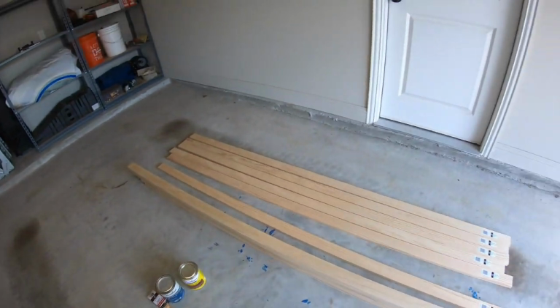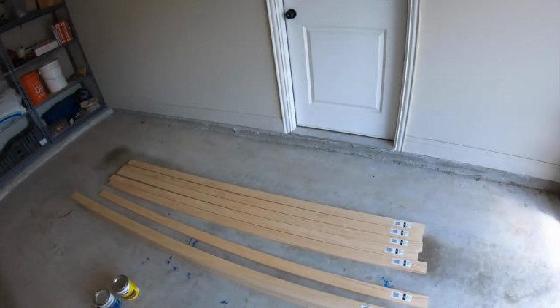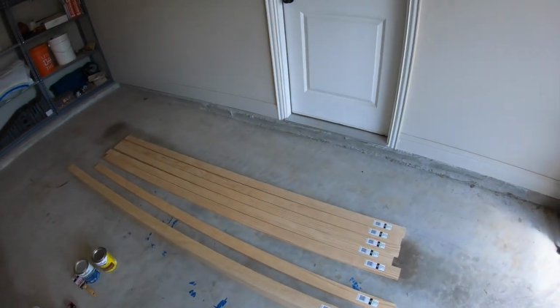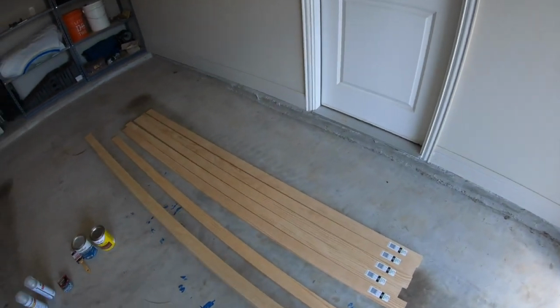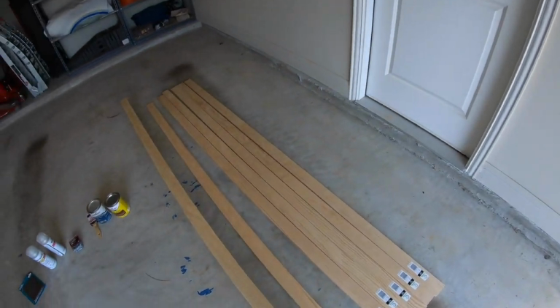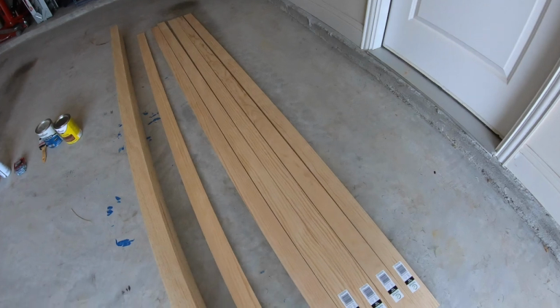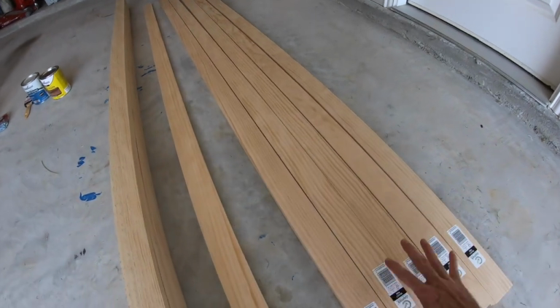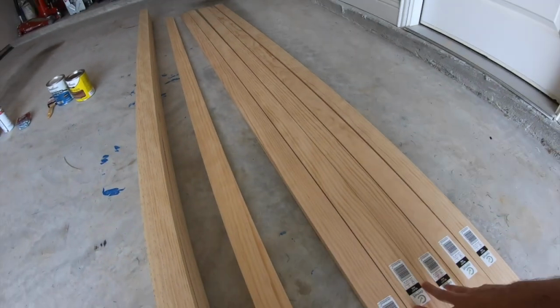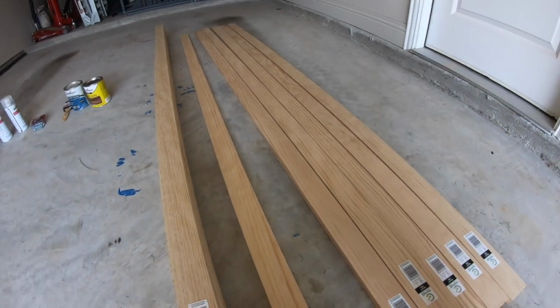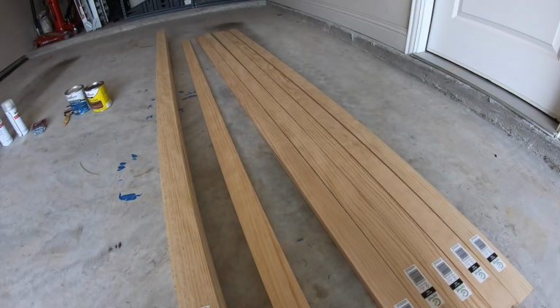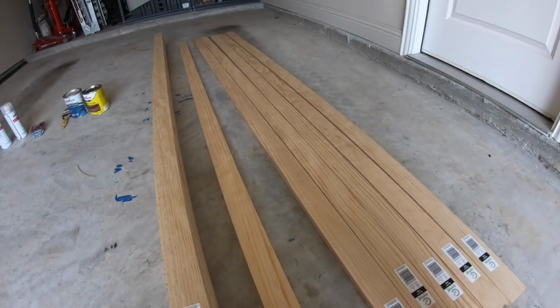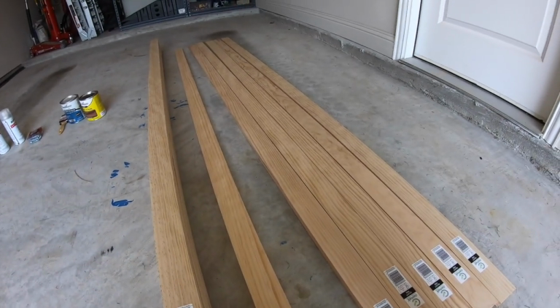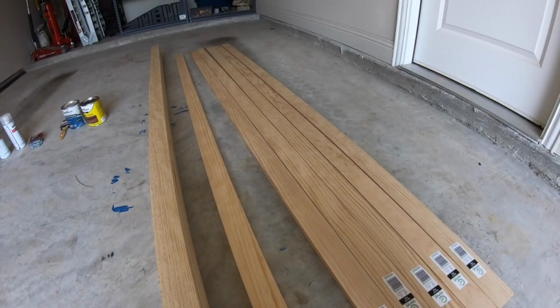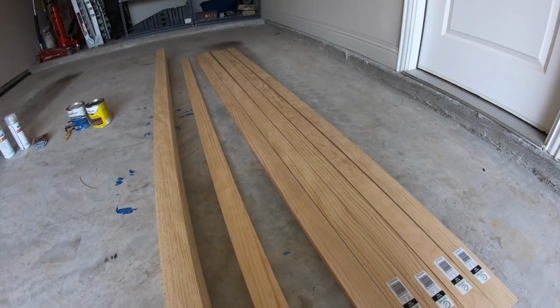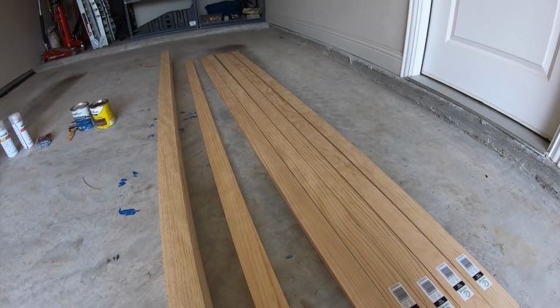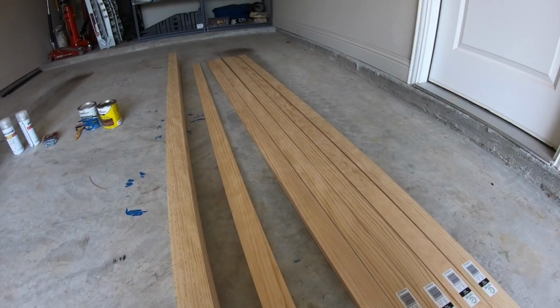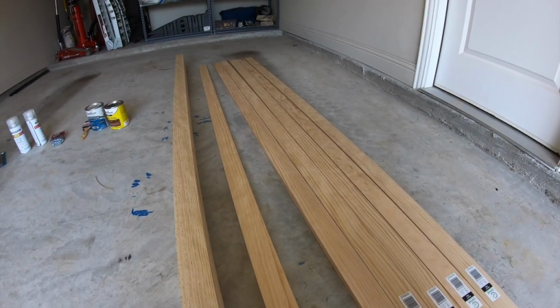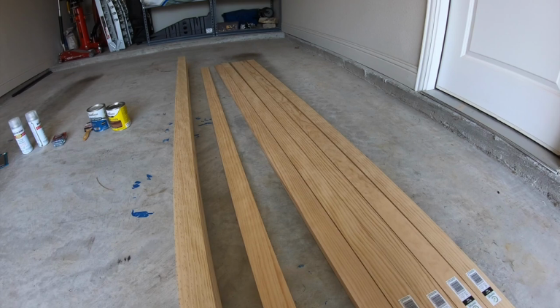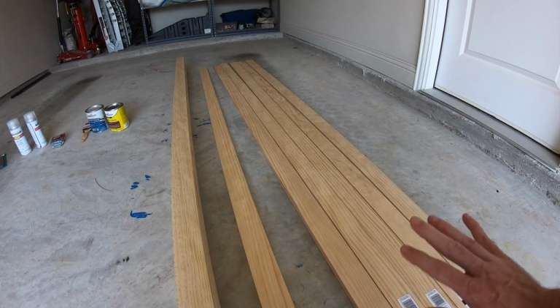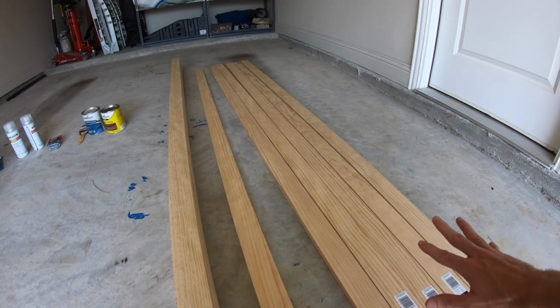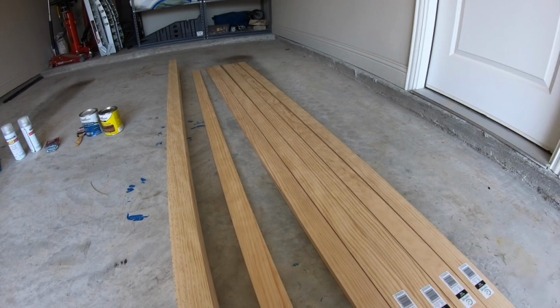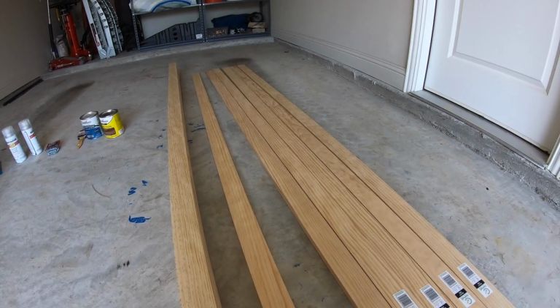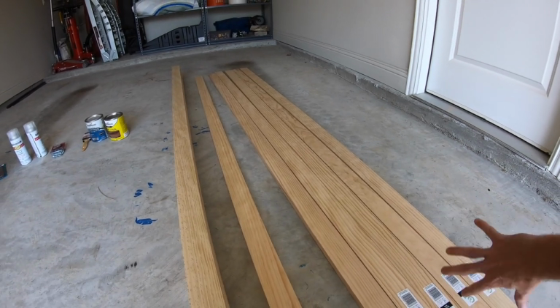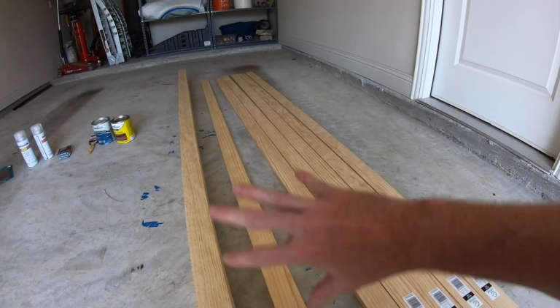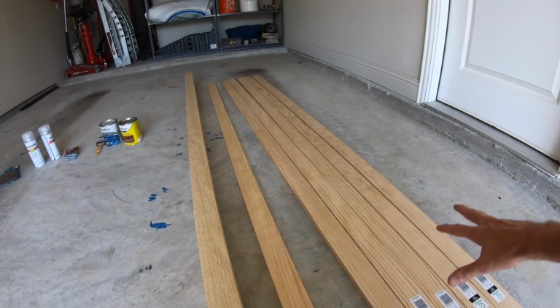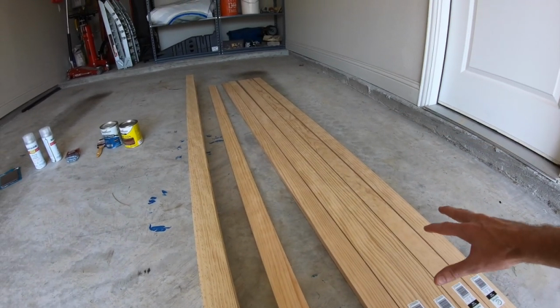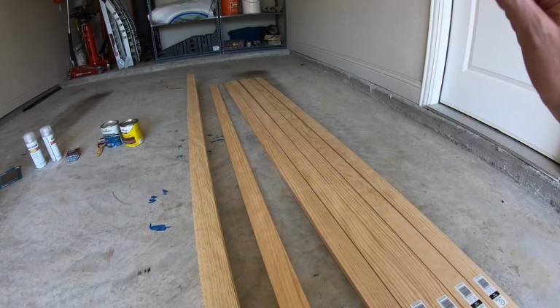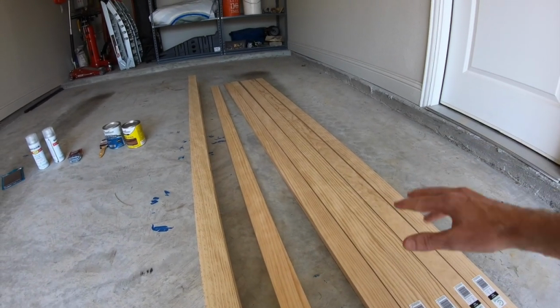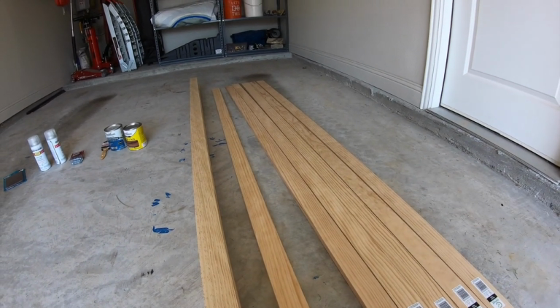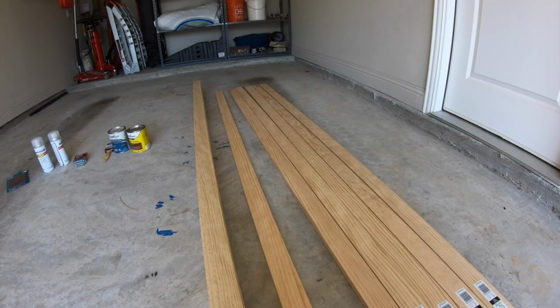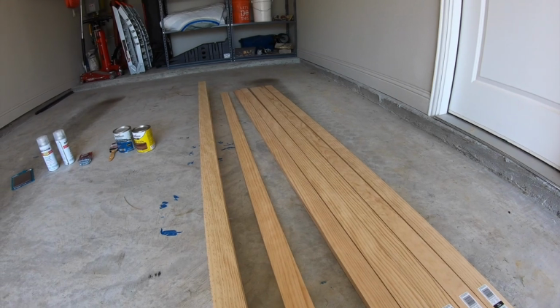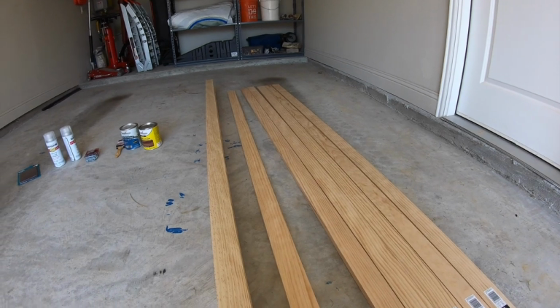Our goal today is to get the two shelves made, then stain and polyurethane them and let them dry overnight. Tomorrow we'll get the steel and start building our frame, then set our wood into it. So let's get to work.